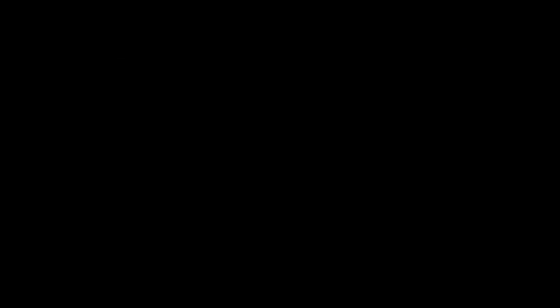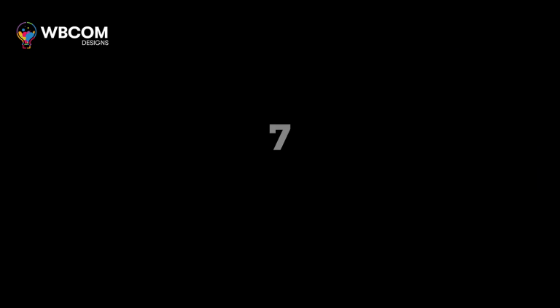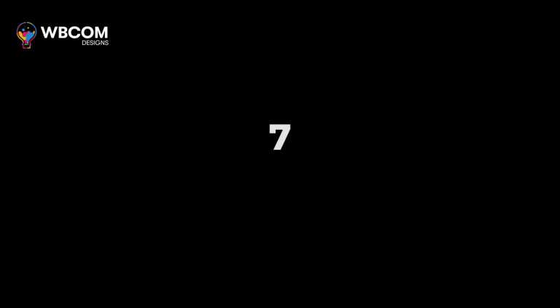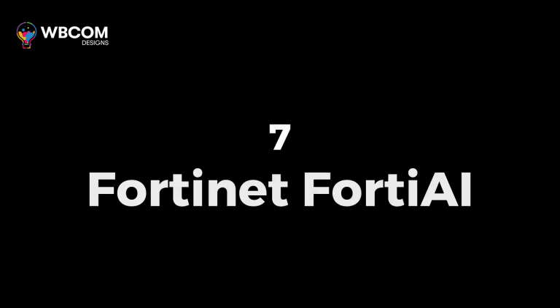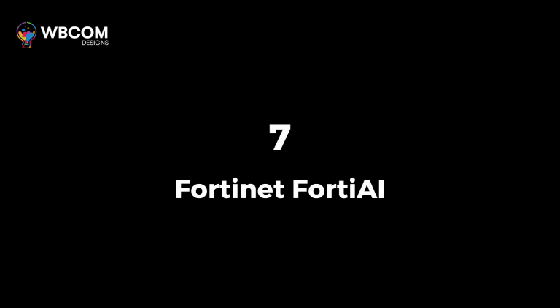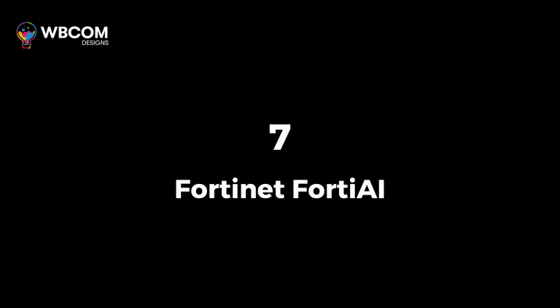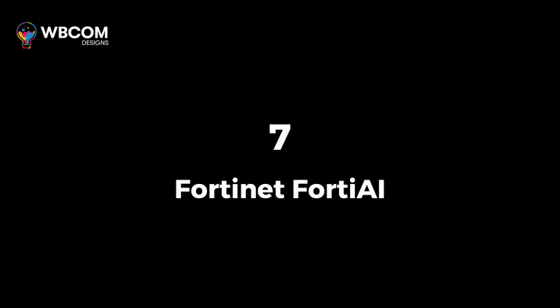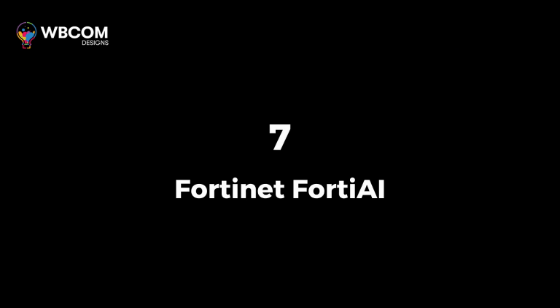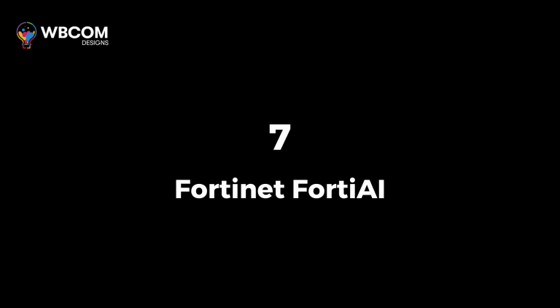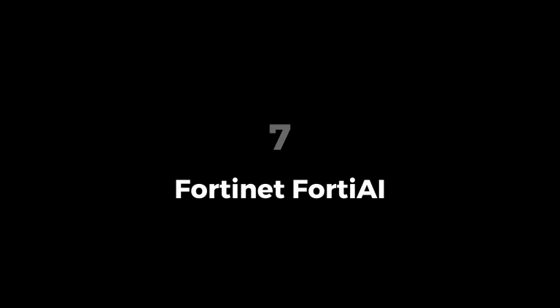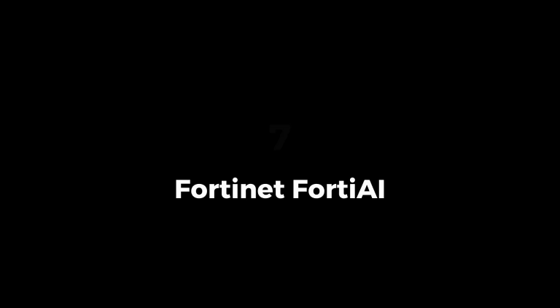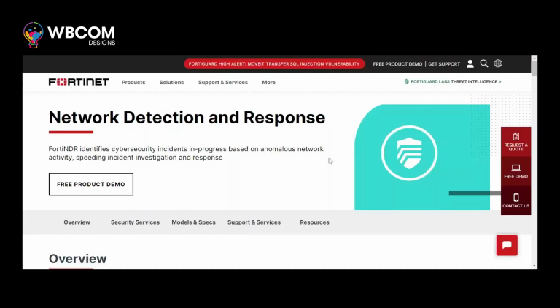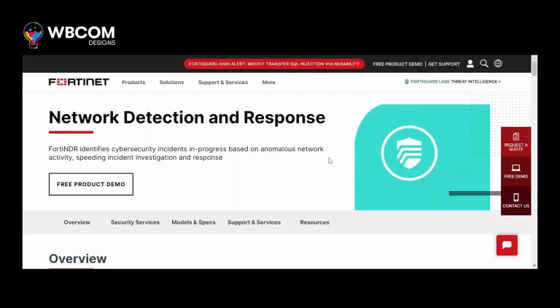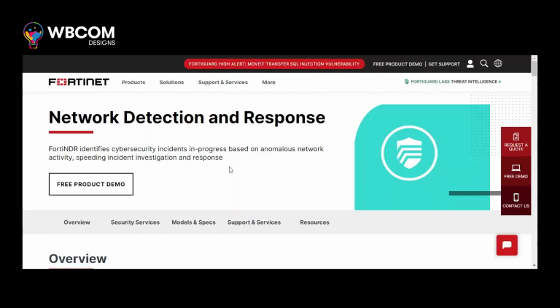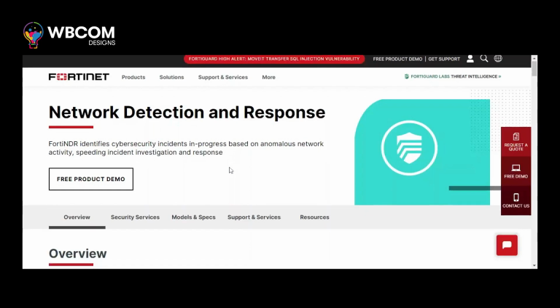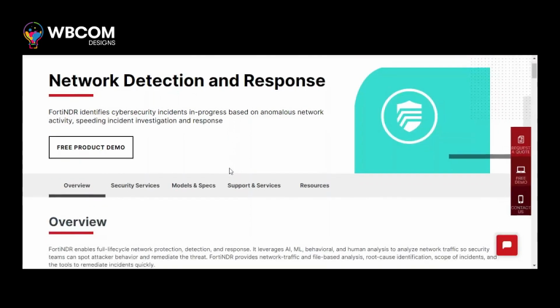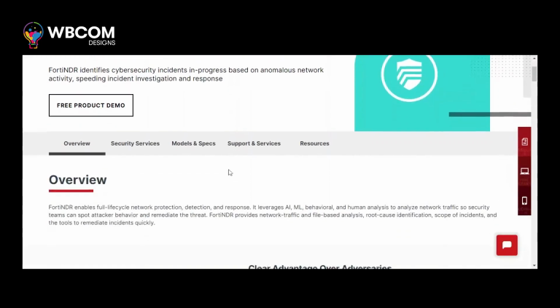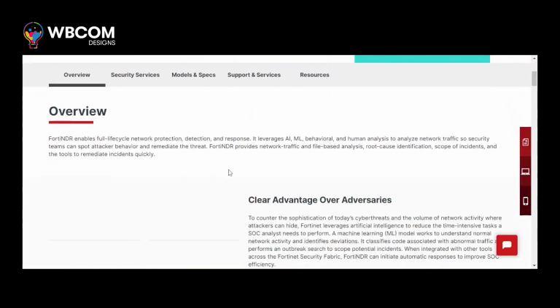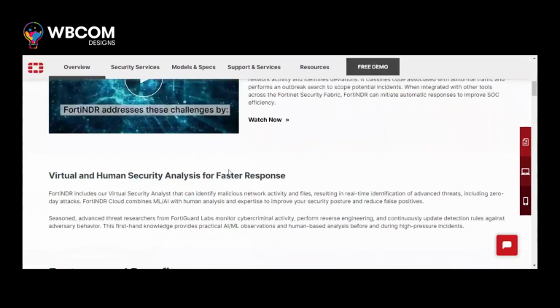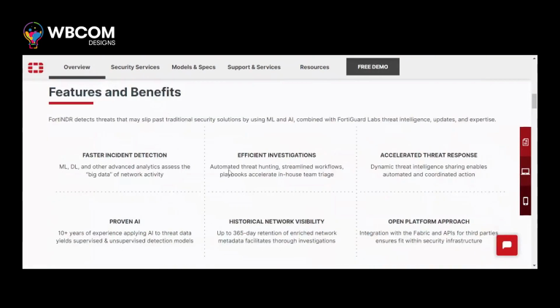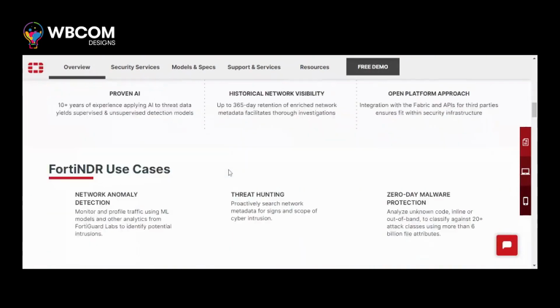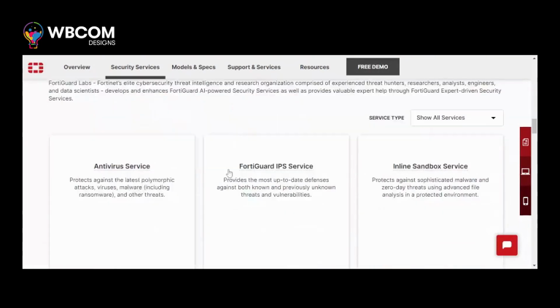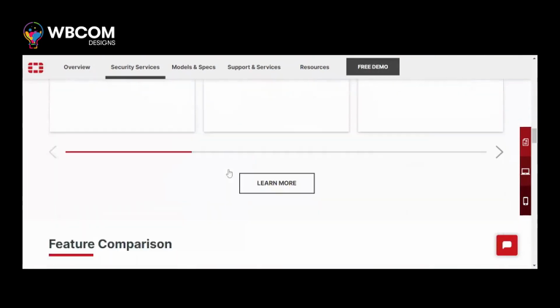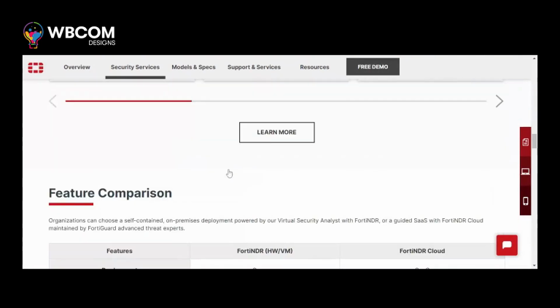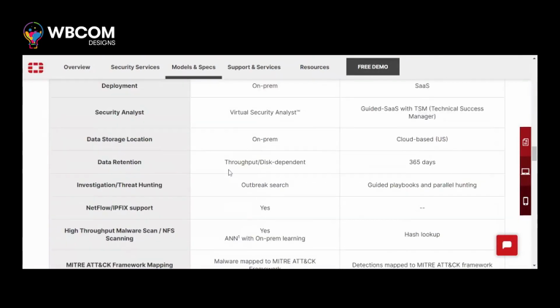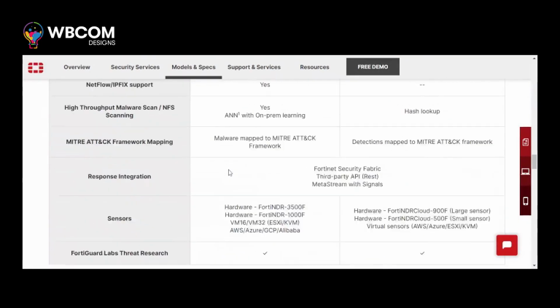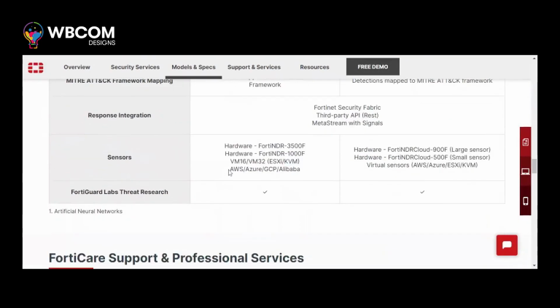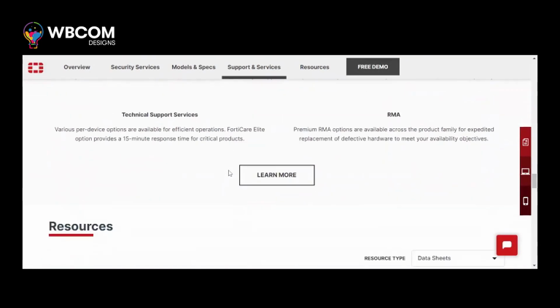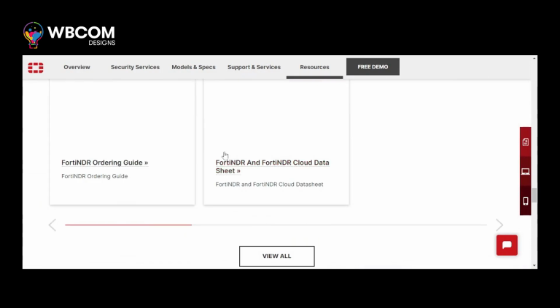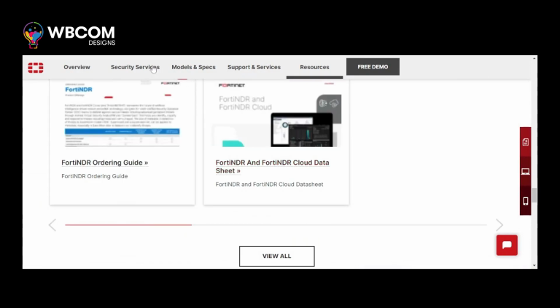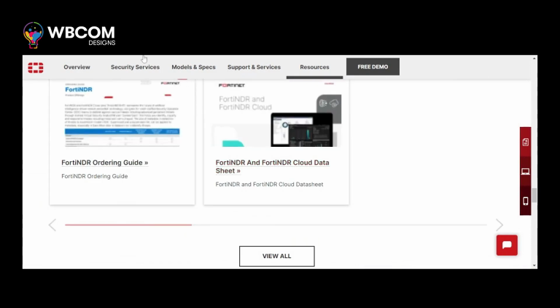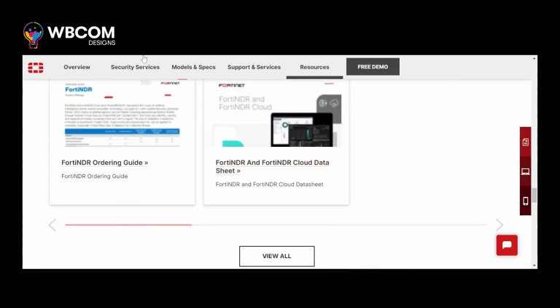At number 7, Fortinet 40 AI. Fortinet 40 AI is an AI-powered network security solution that uses machine learning to detect and mitigate advanced threats.